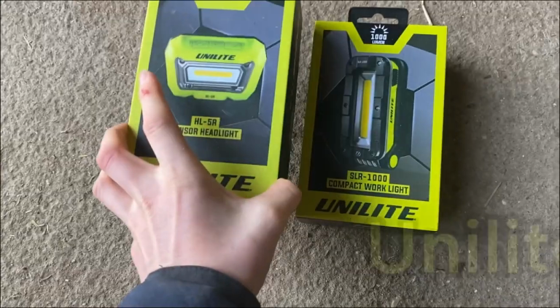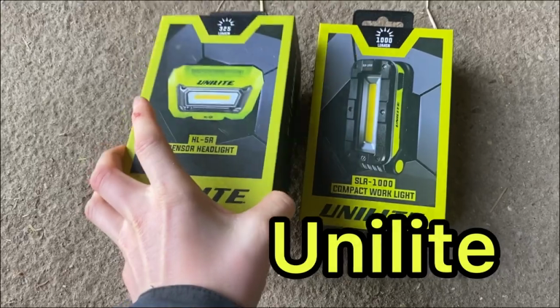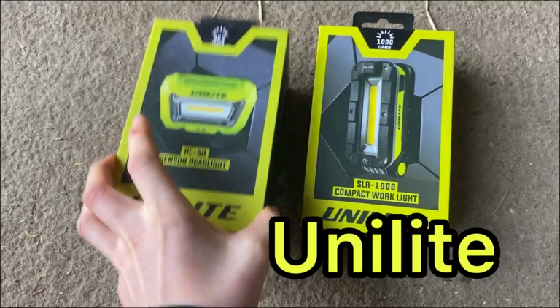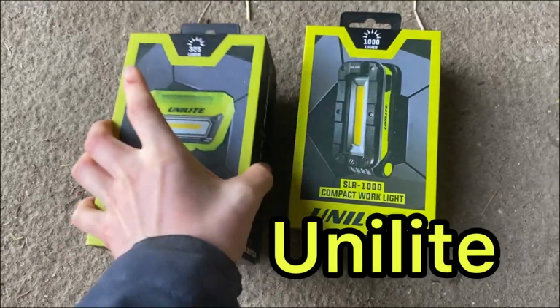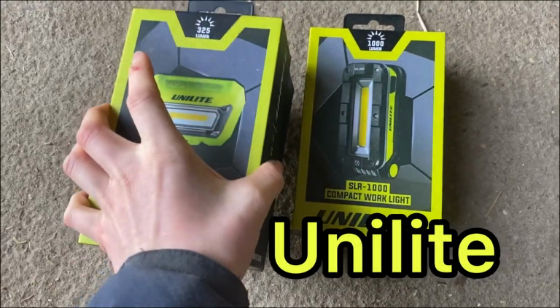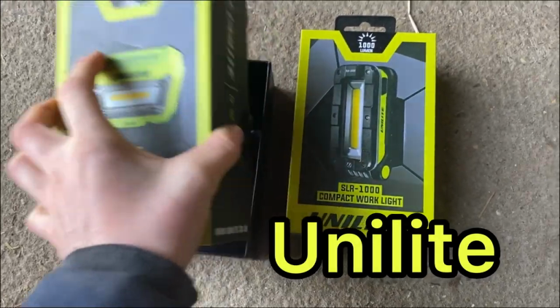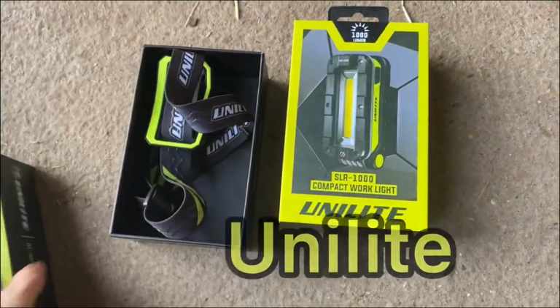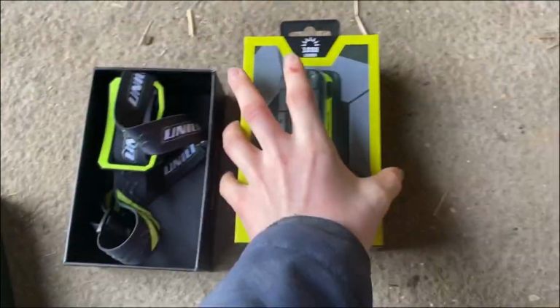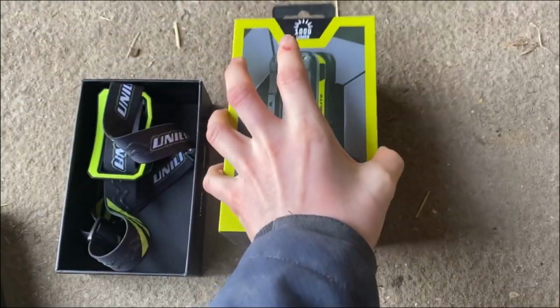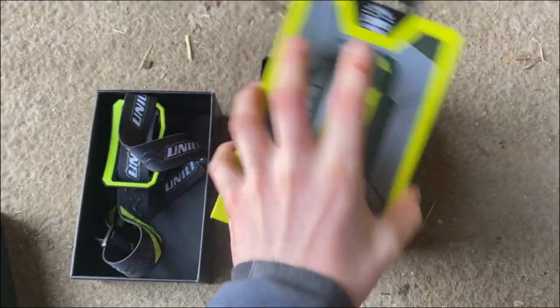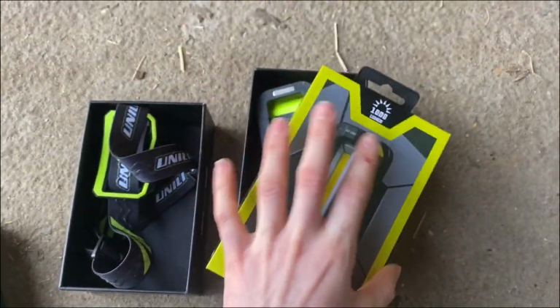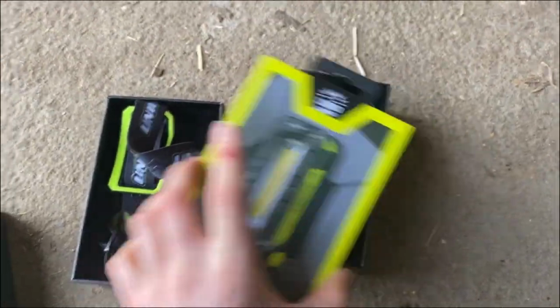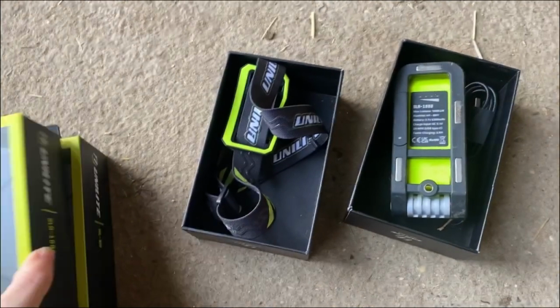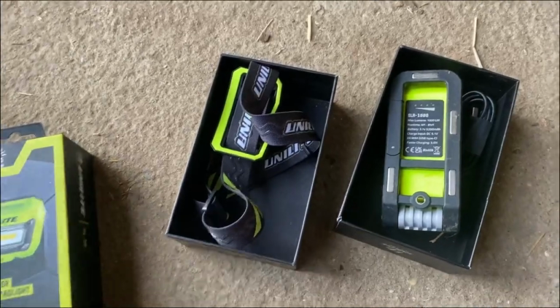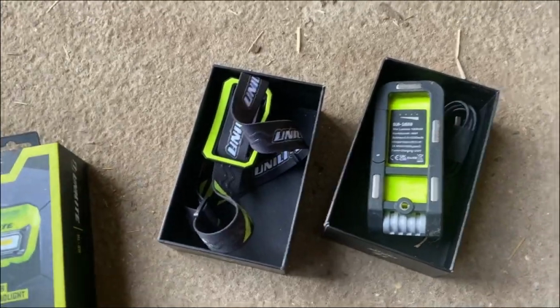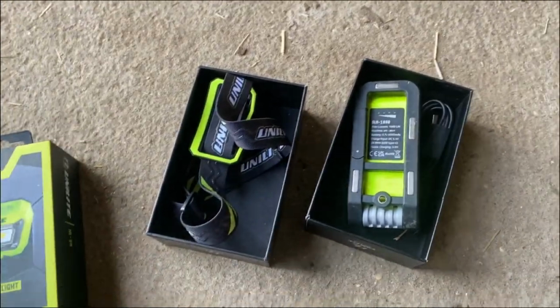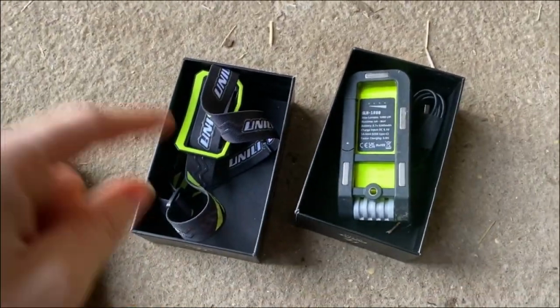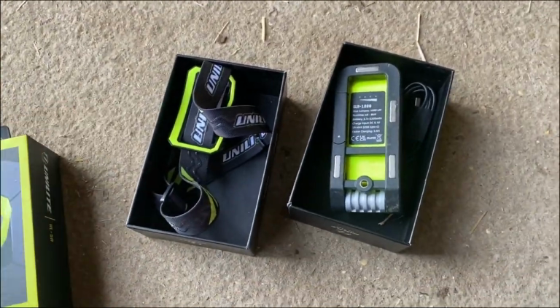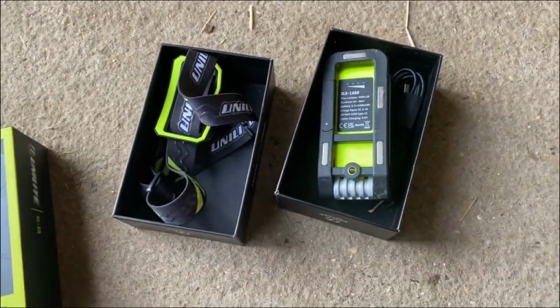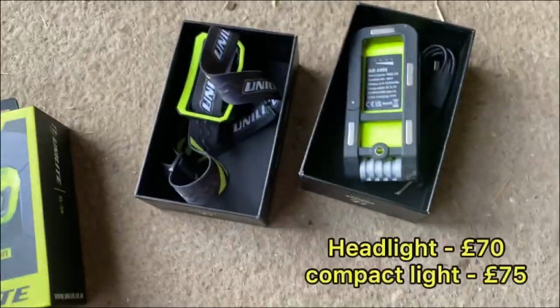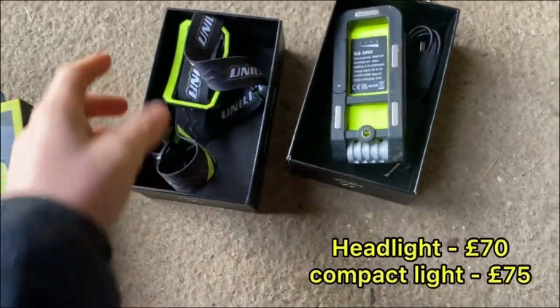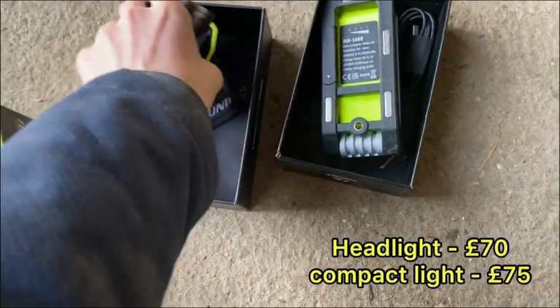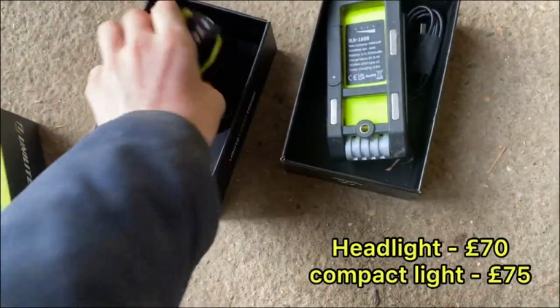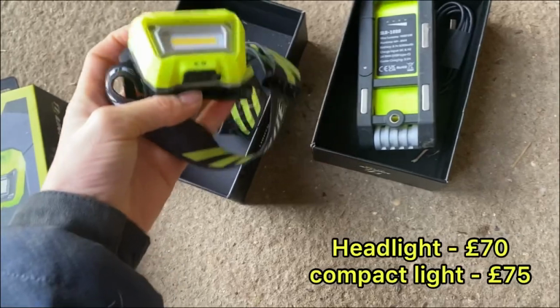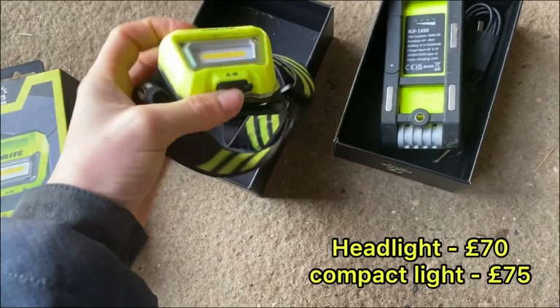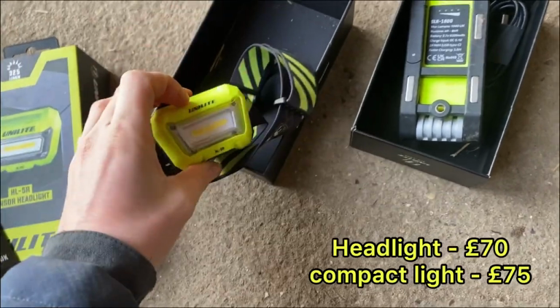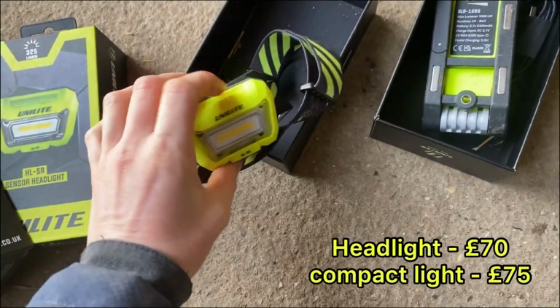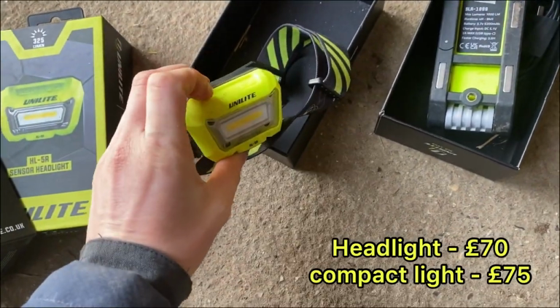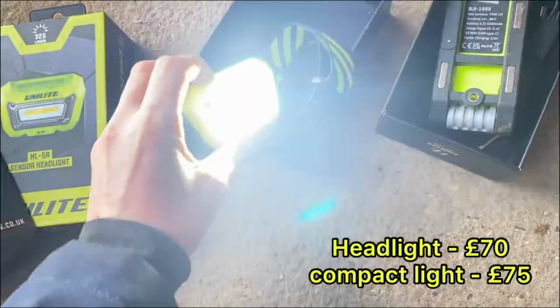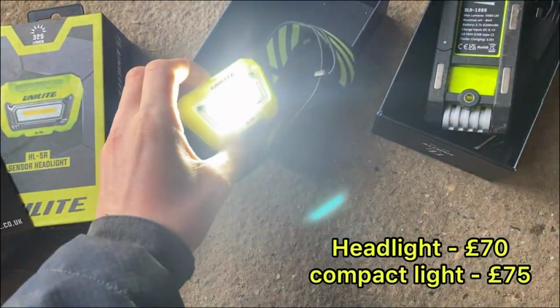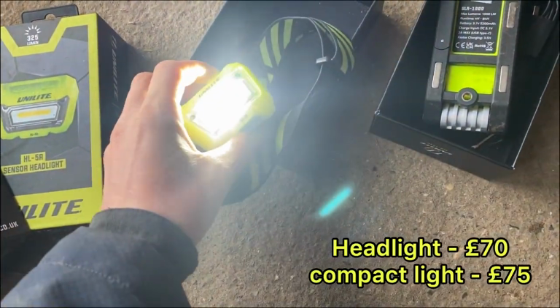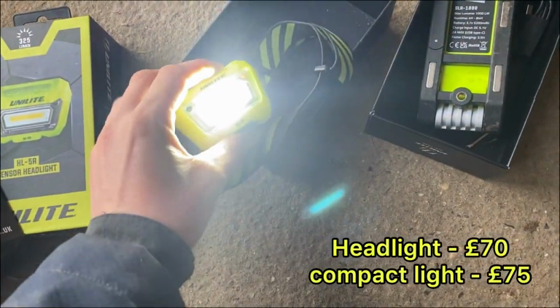Unilite sell an absolute ton of stuff on their website — every different type of light you can think of. They've also got tape measures, Stanley blades, like everything. I've got from them a head torch, which is really good. You can turn it on and then press it.